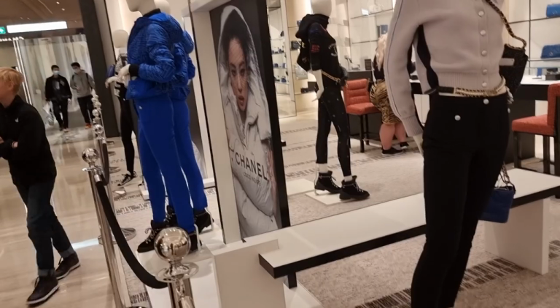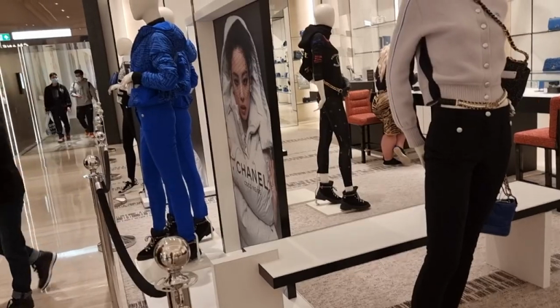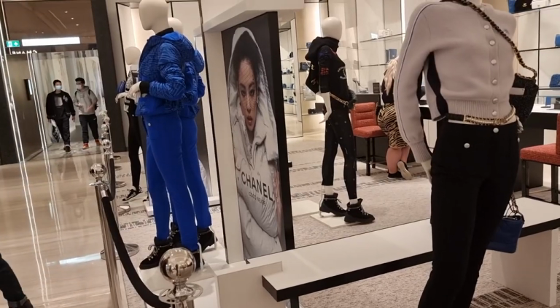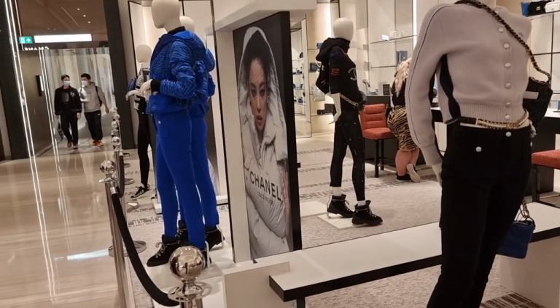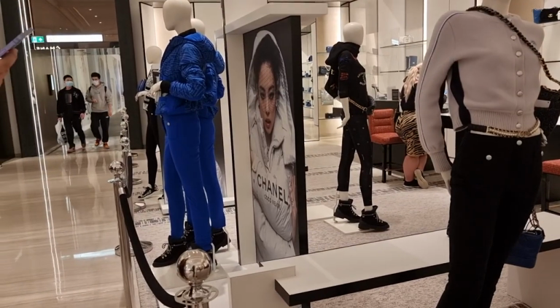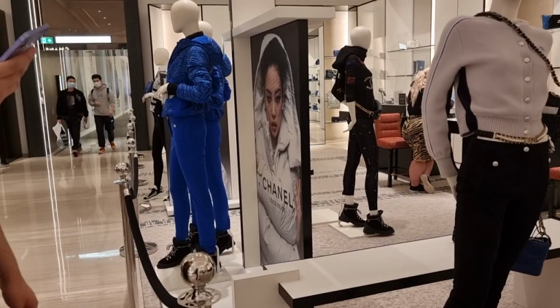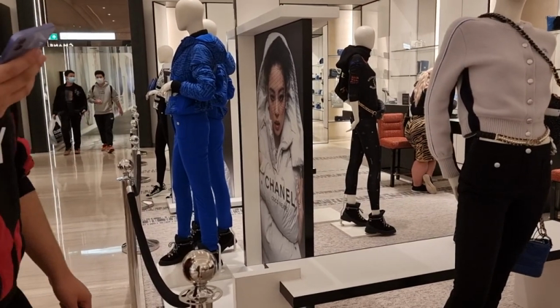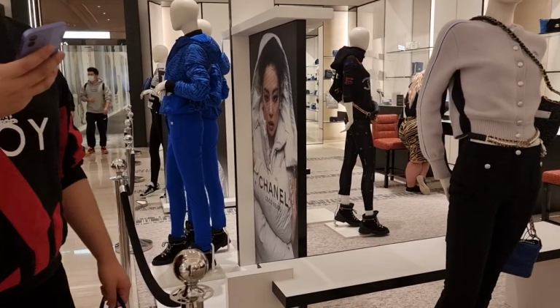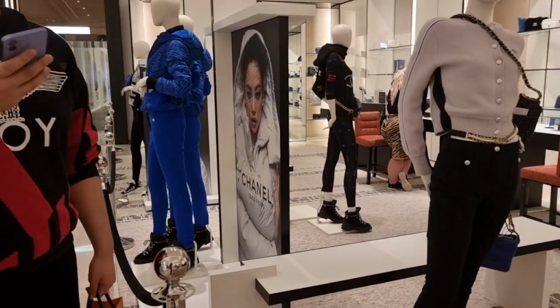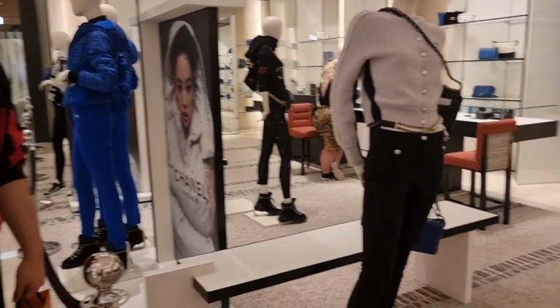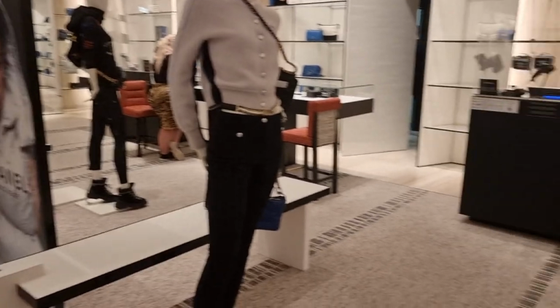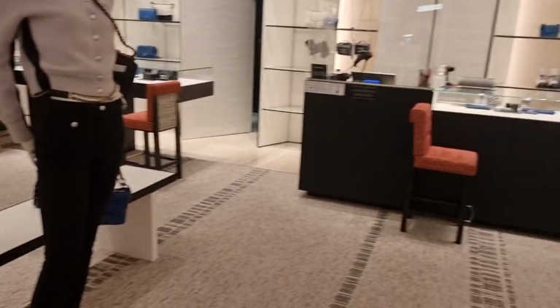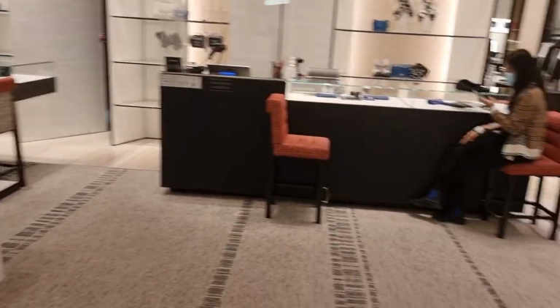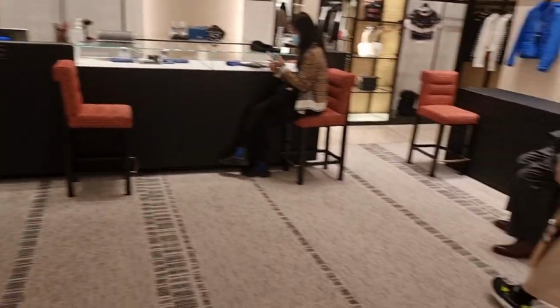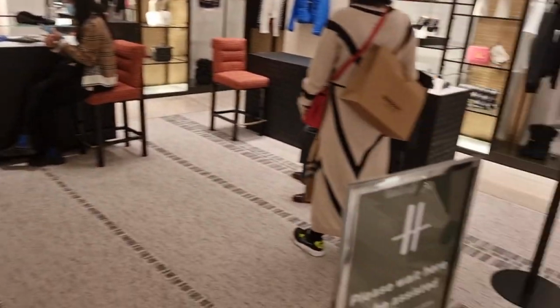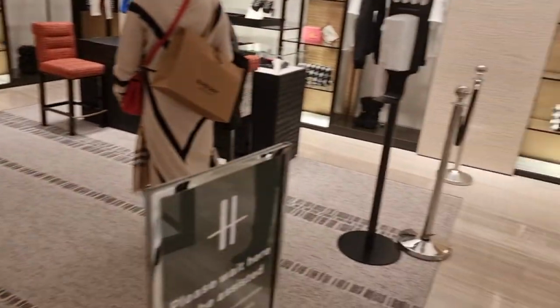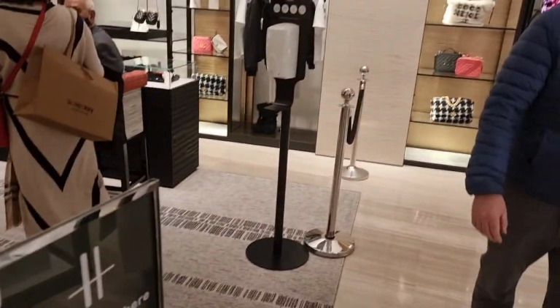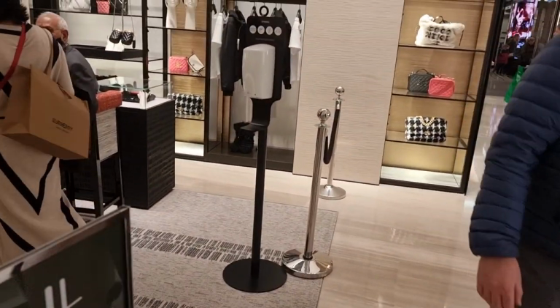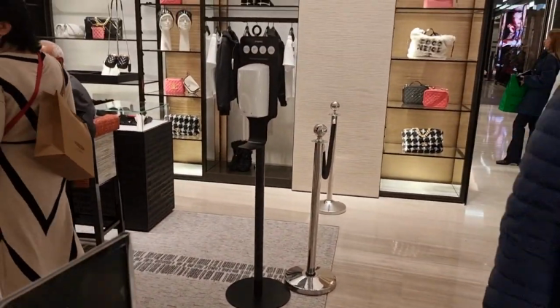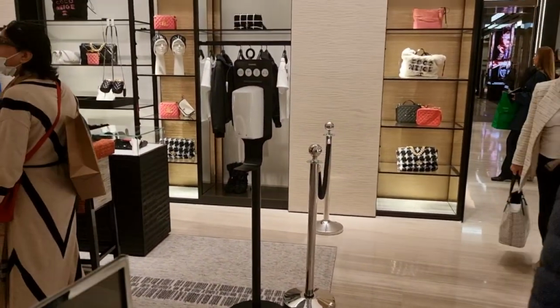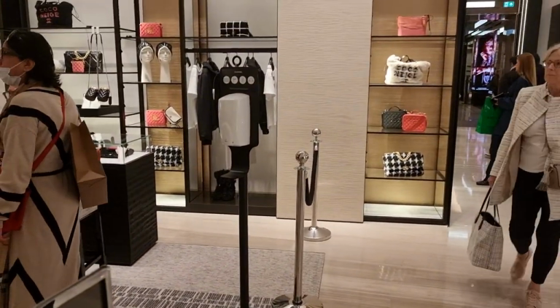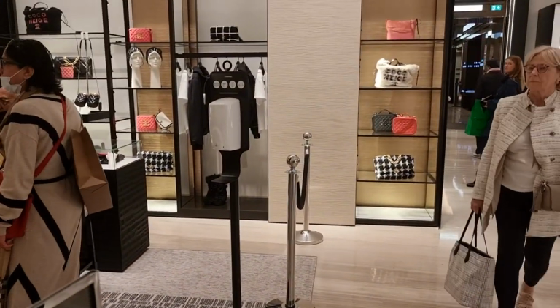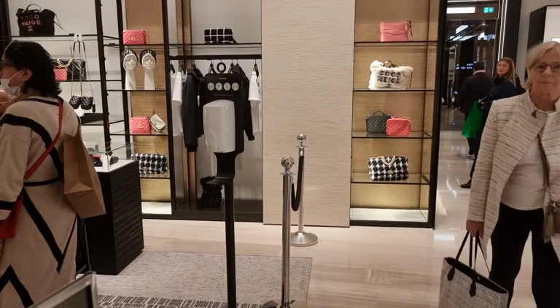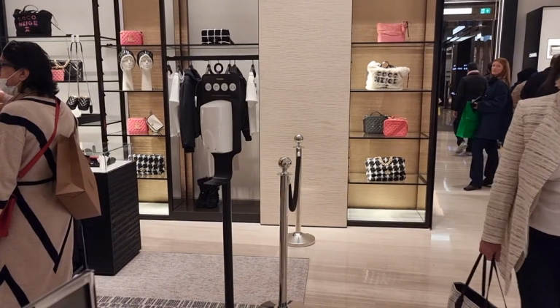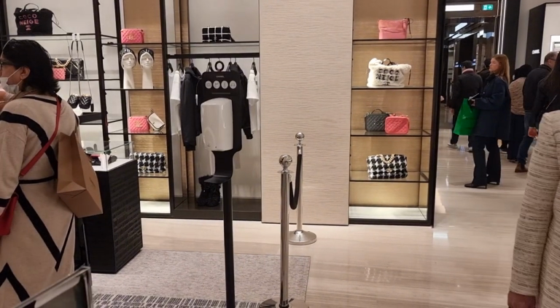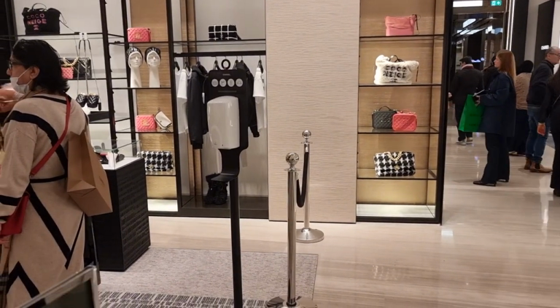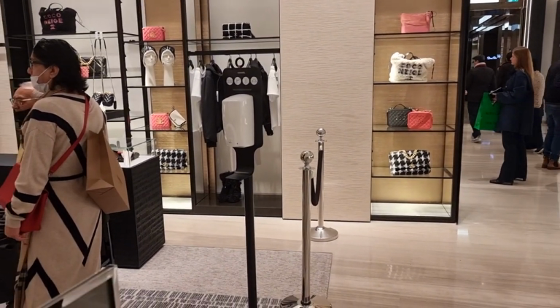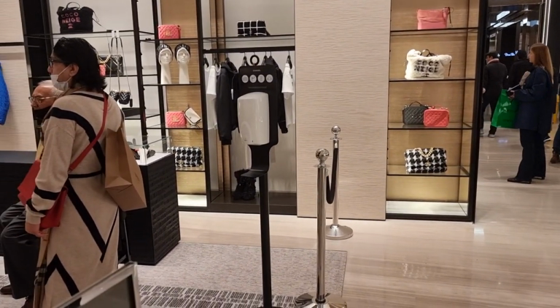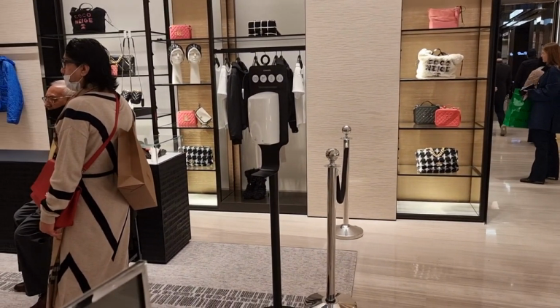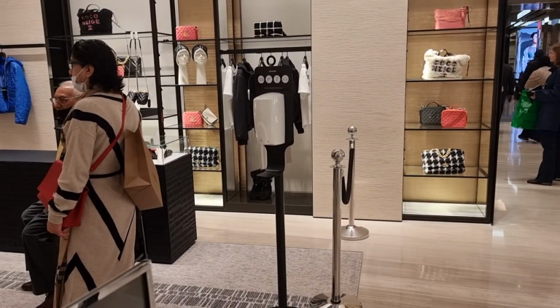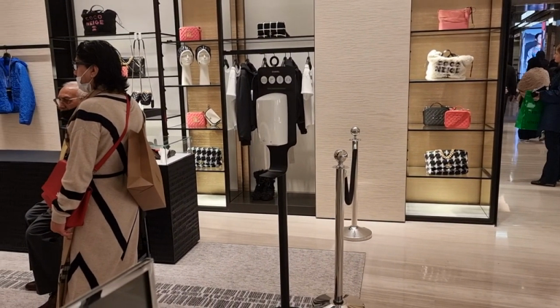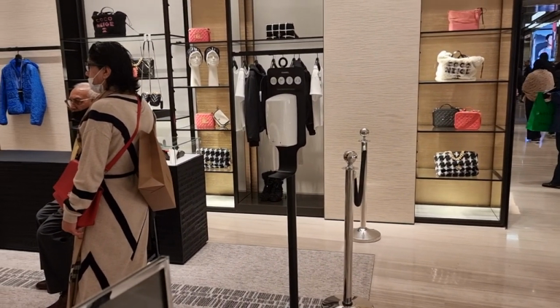They have quite a lot of the Coco Niche stuff out — like the ready-to-wear, and some of the bags that I've seen on display. I don't know if you can see that Coco Niche bag there, and one in the top left there as well.